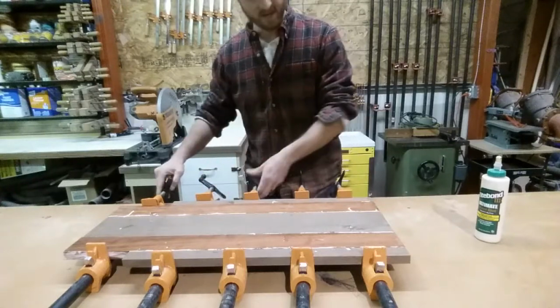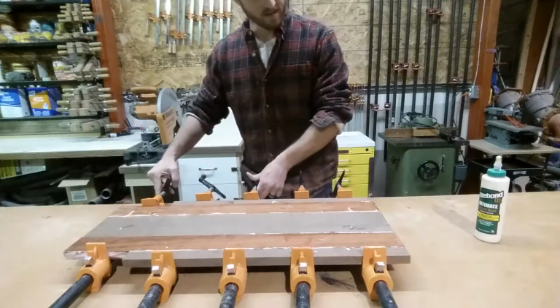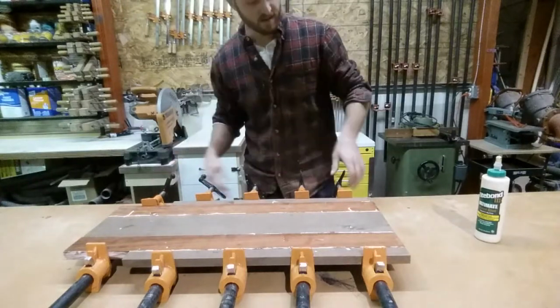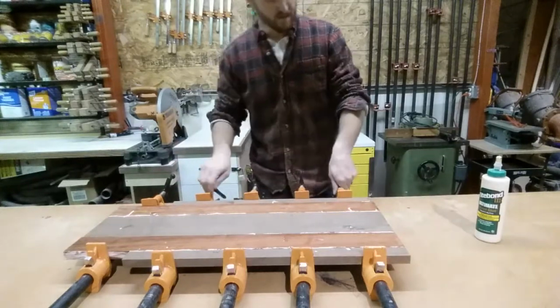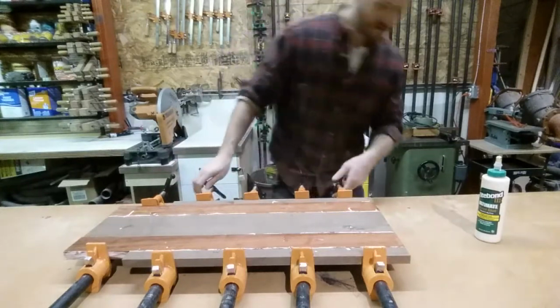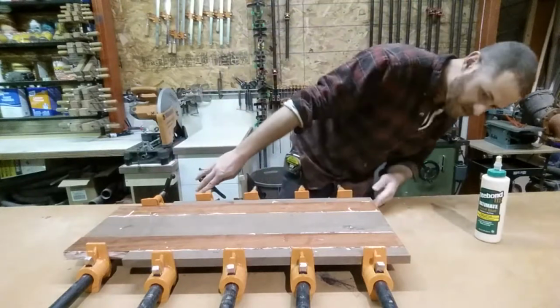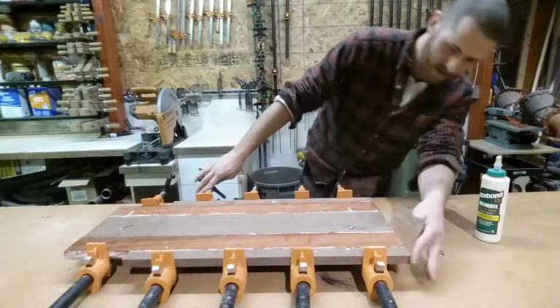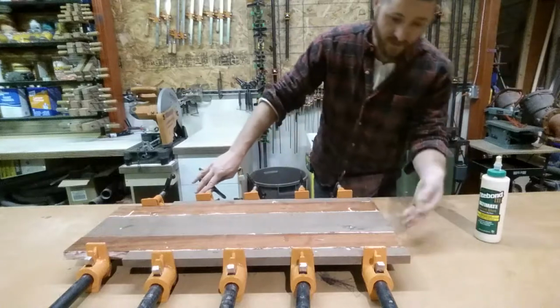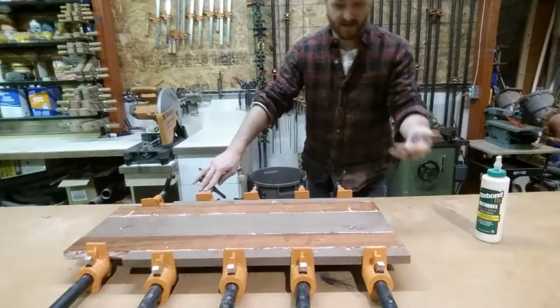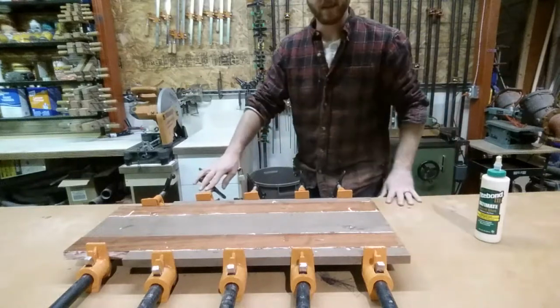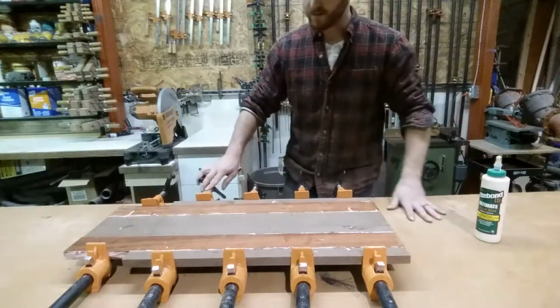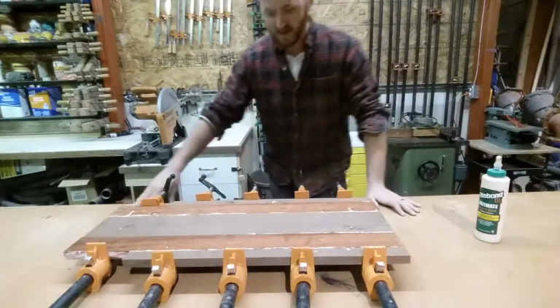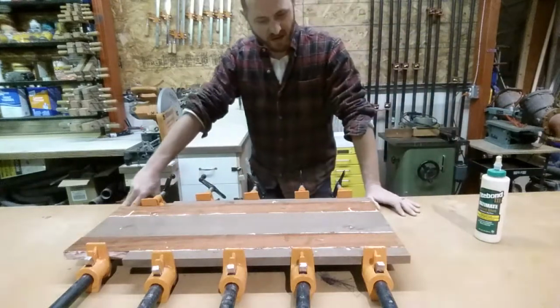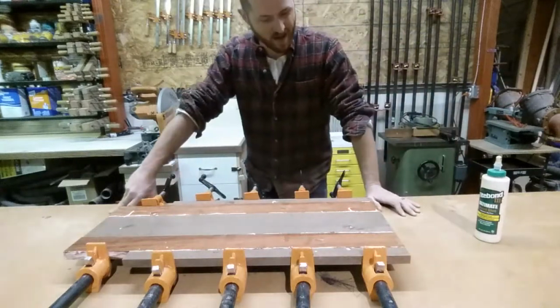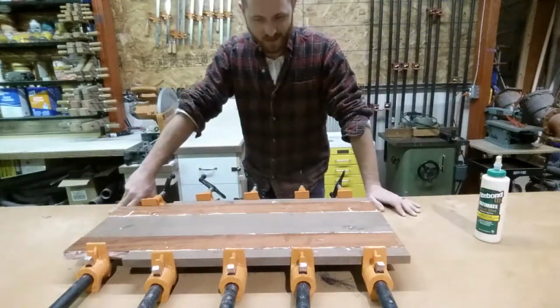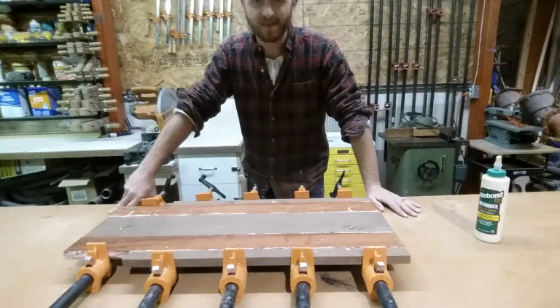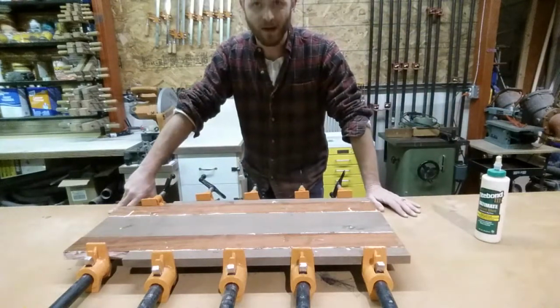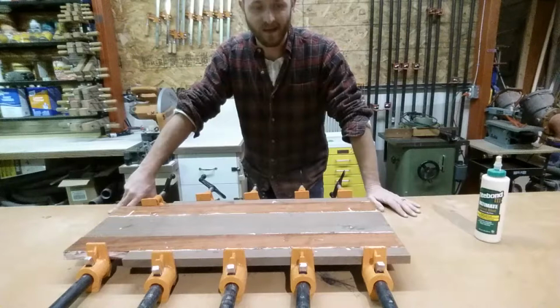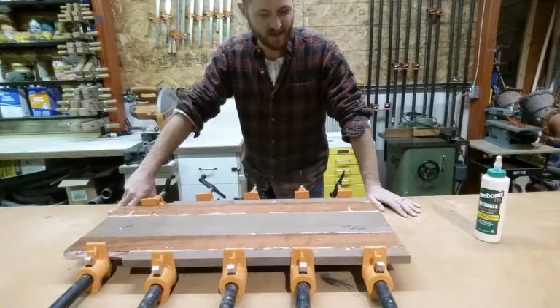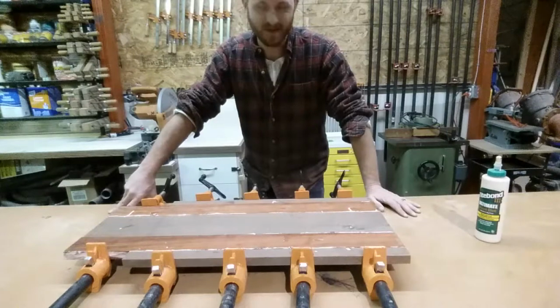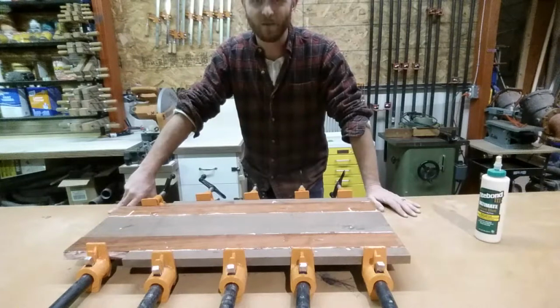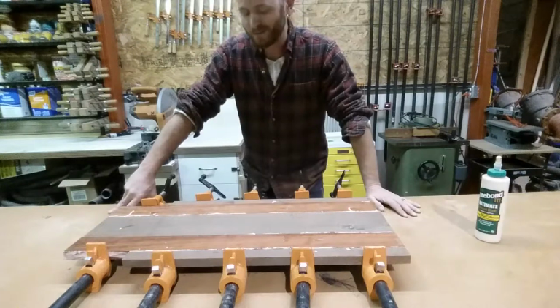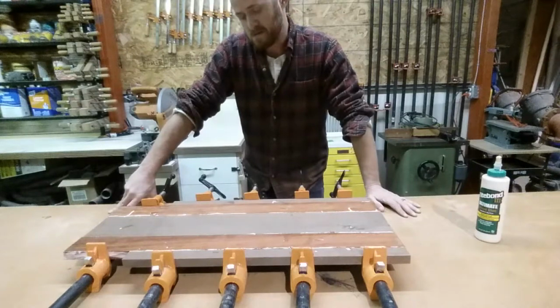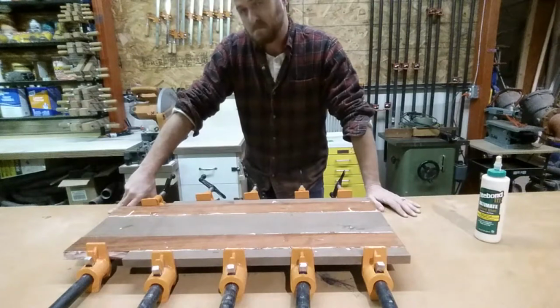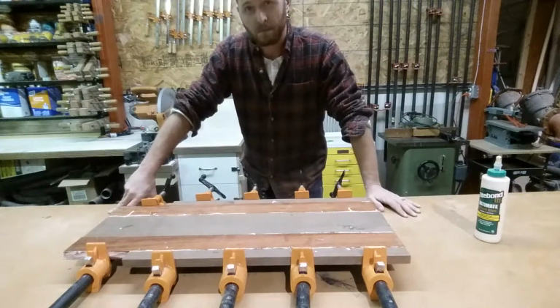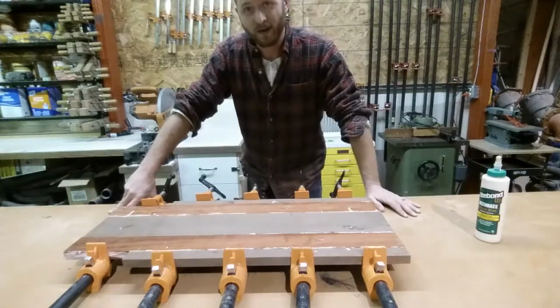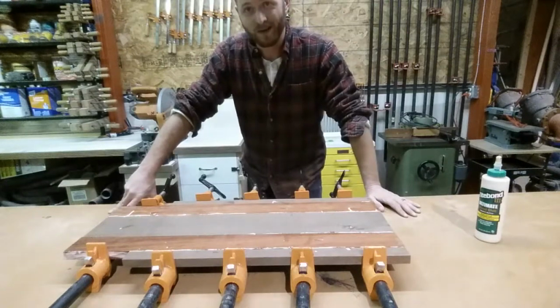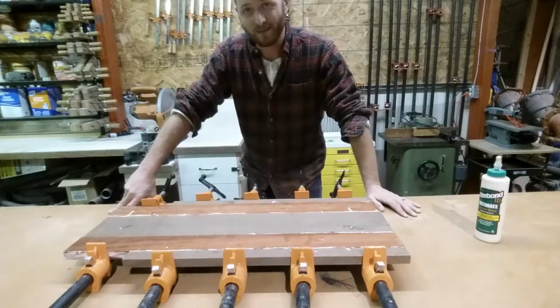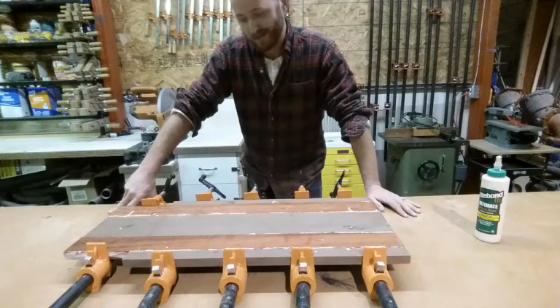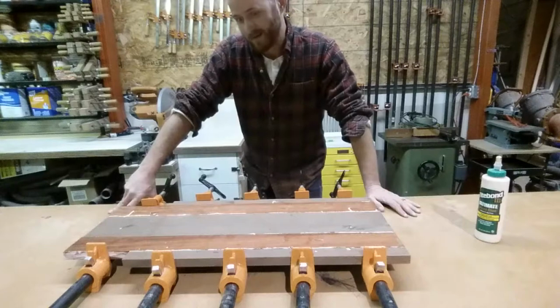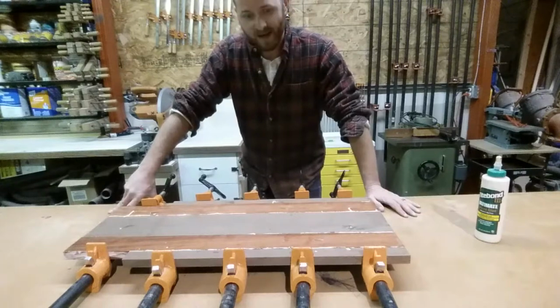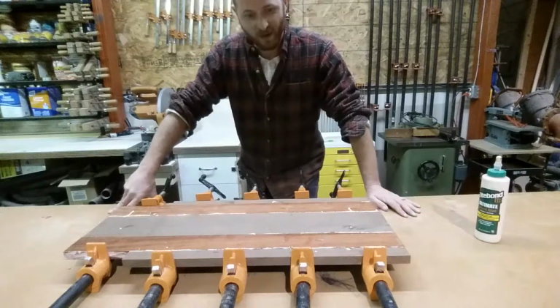I'm going to let this sucker set up overnight since it's evening. You usually need to really clamp for at least an hour, I would say. Some people would say a half hour — more is better. What can I say? We'll get back at it in the morning.